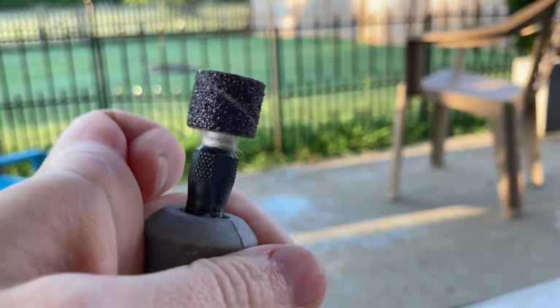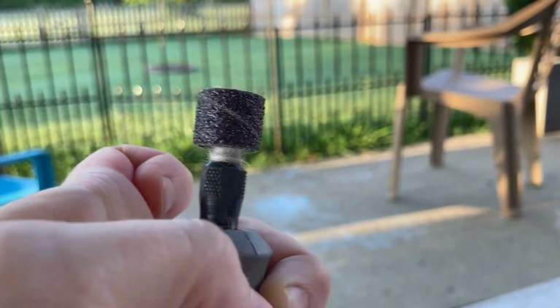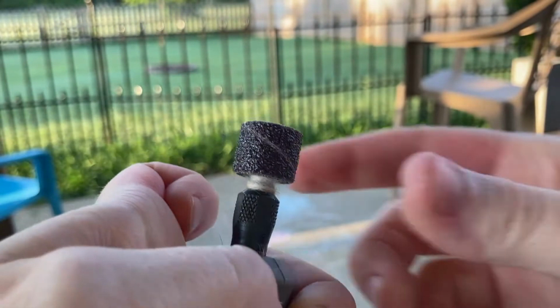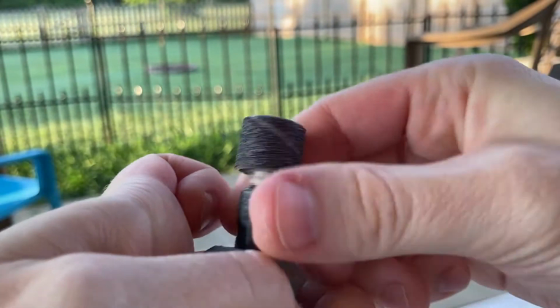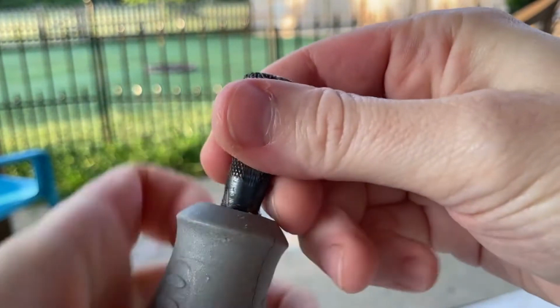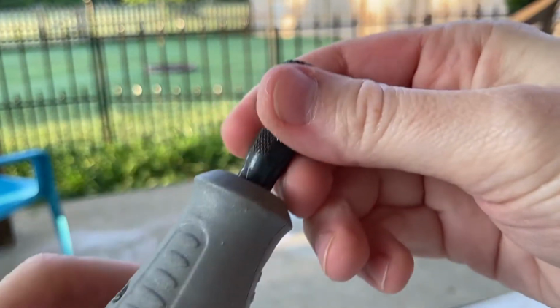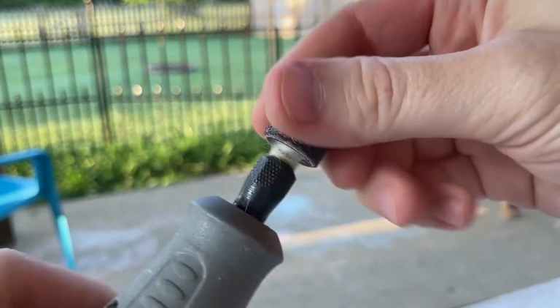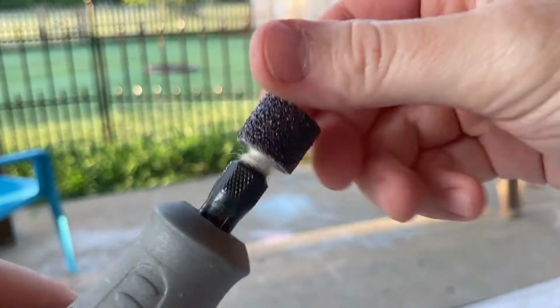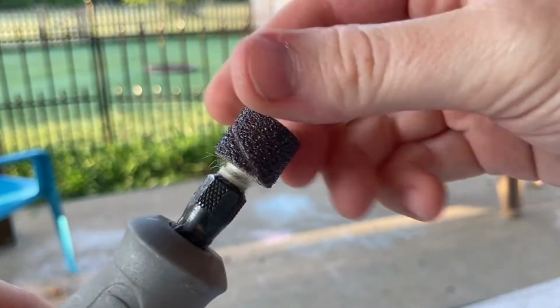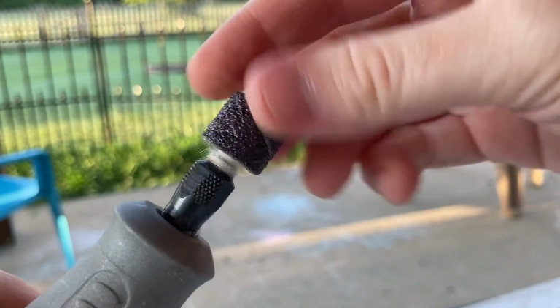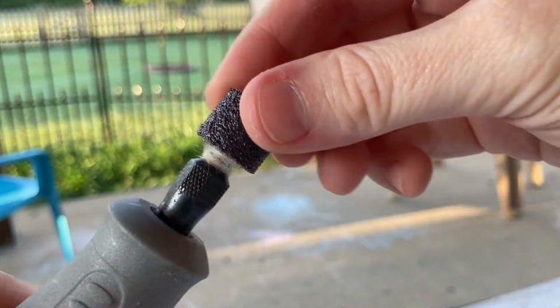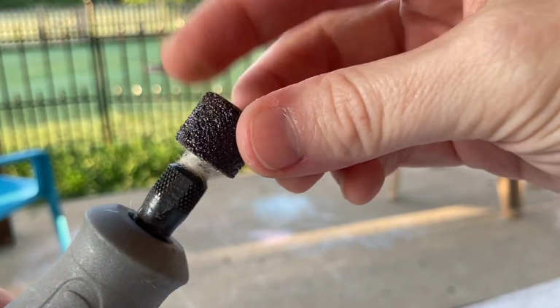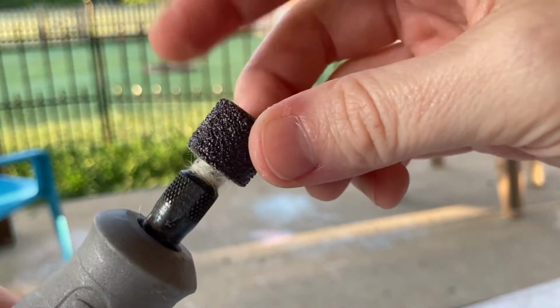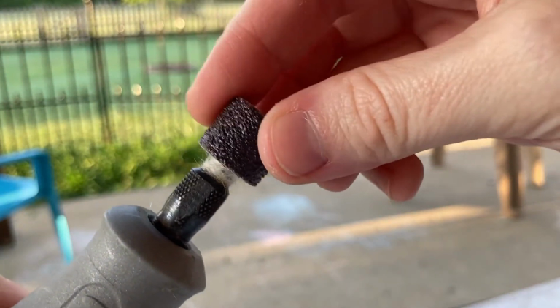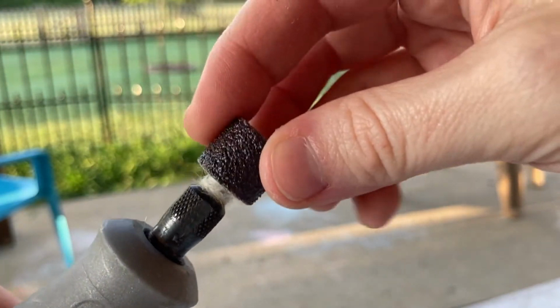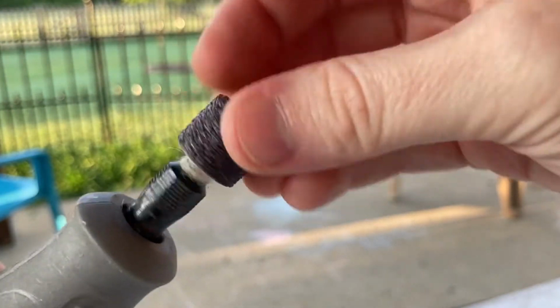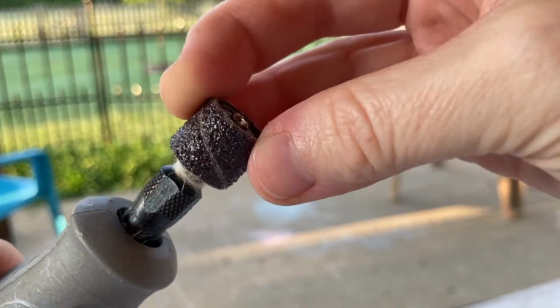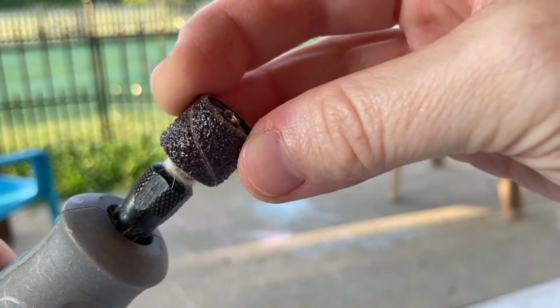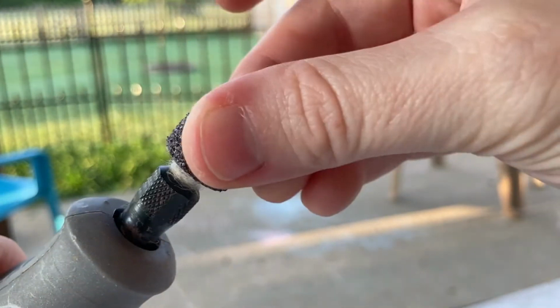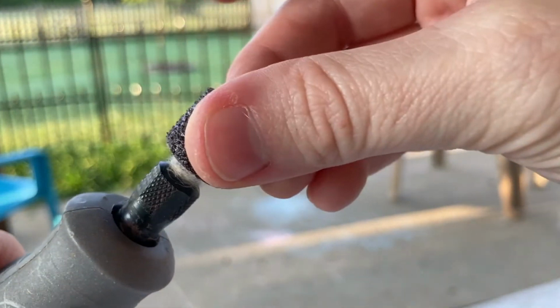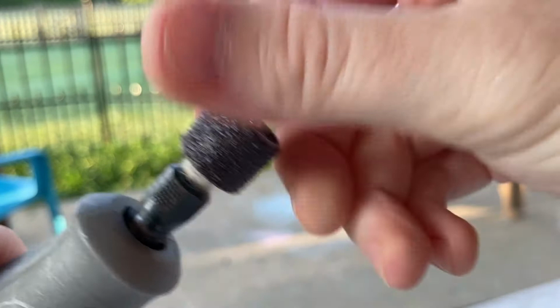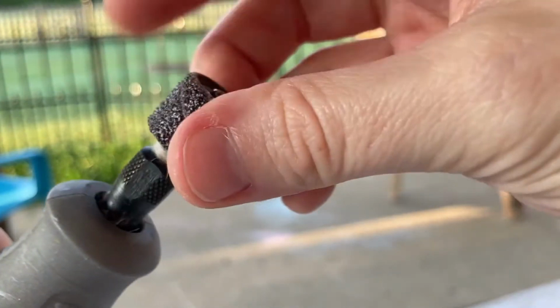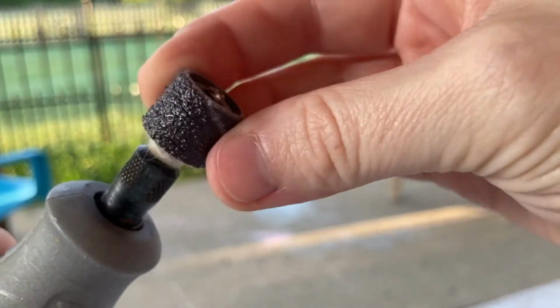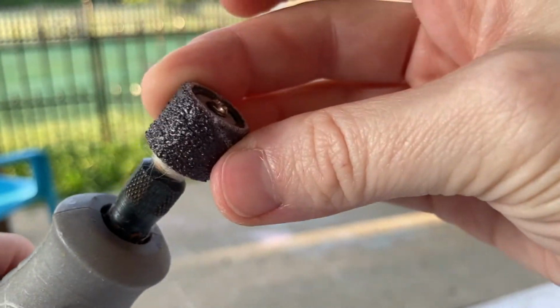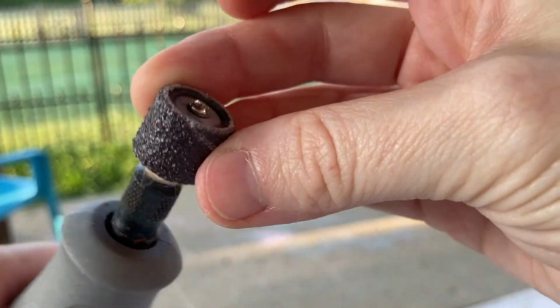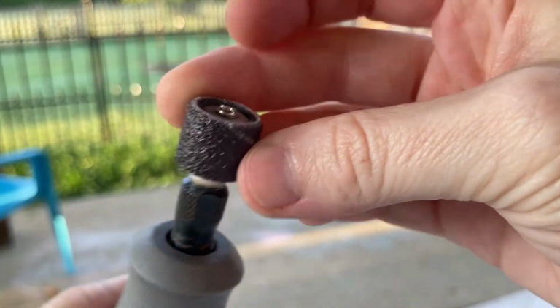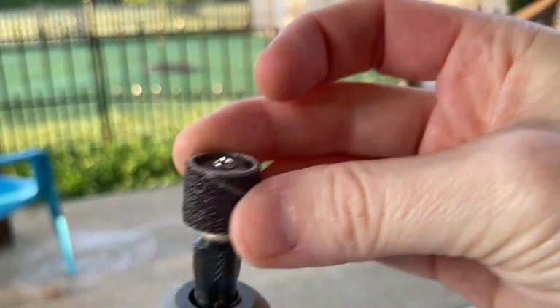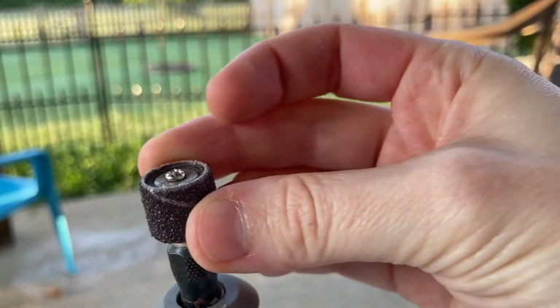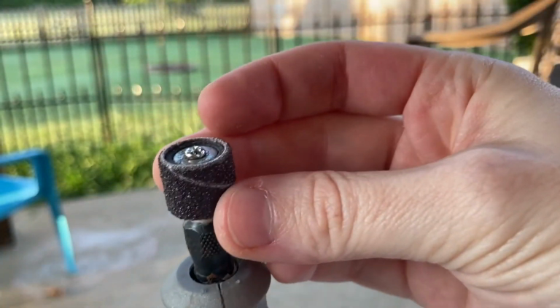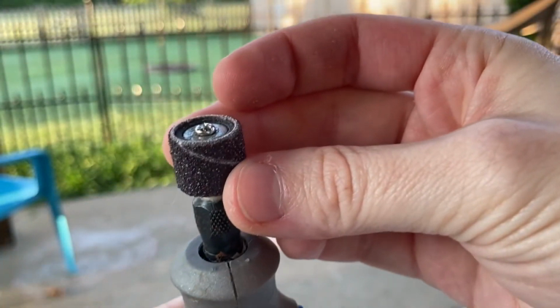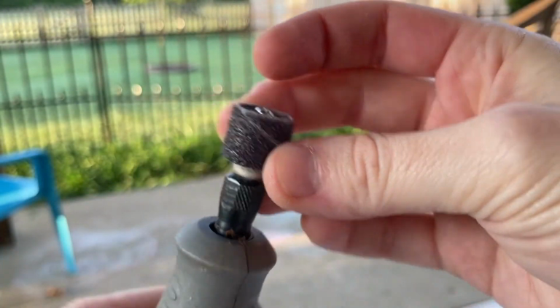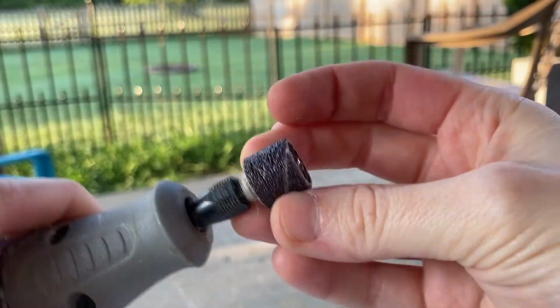I'll put links in the description to these replacement head packs on Amazon. Thanks so much for watching.